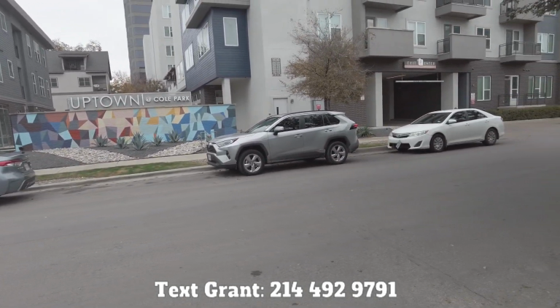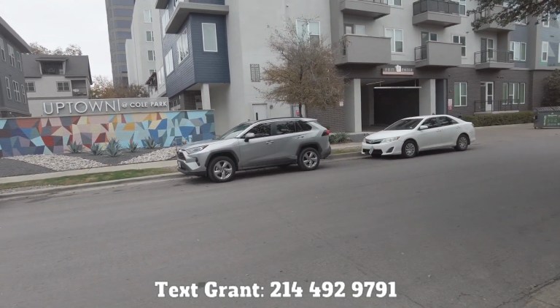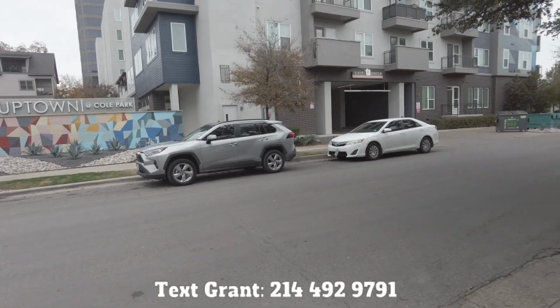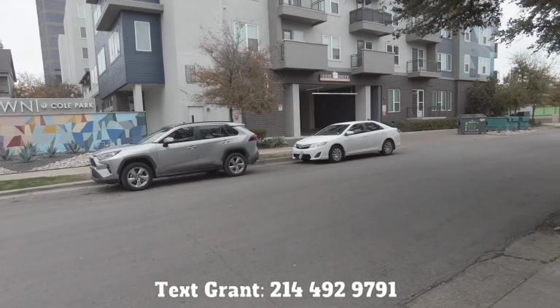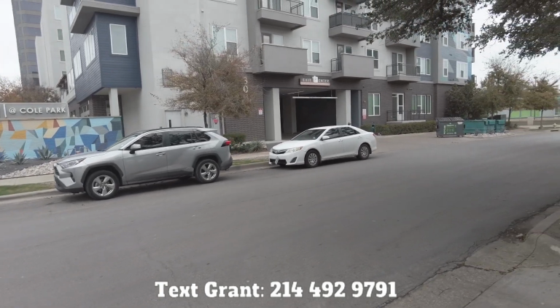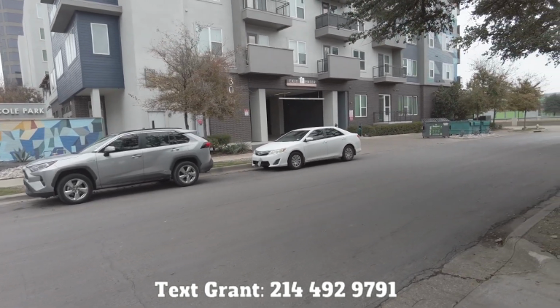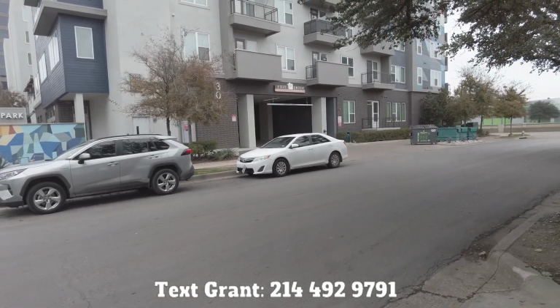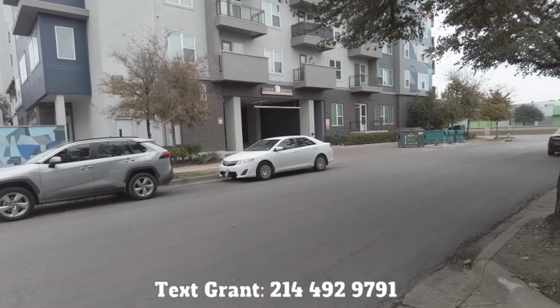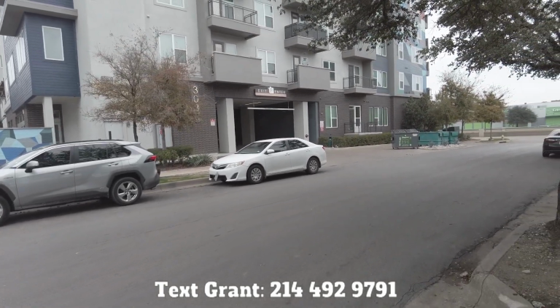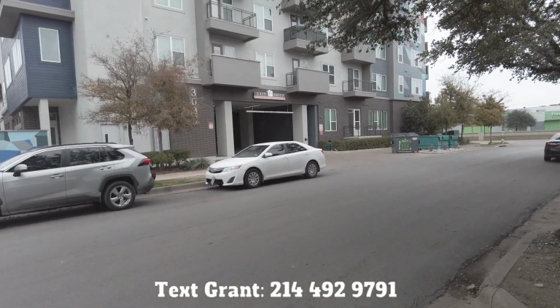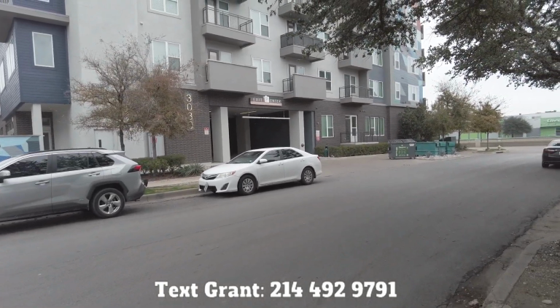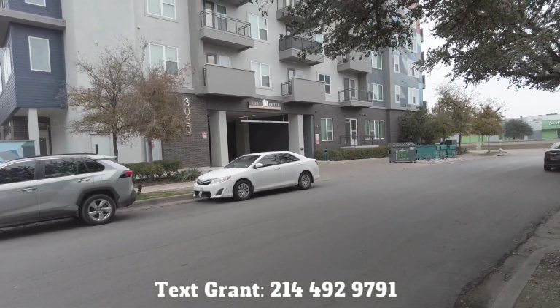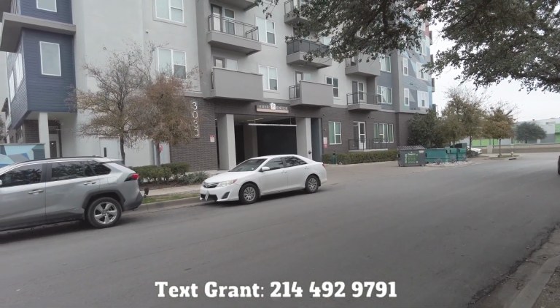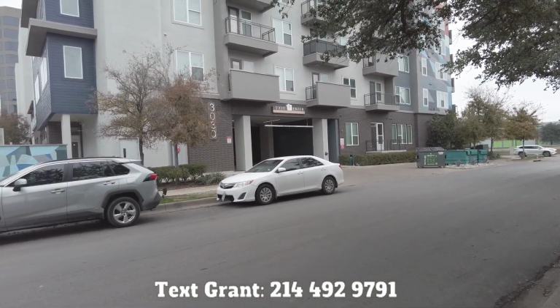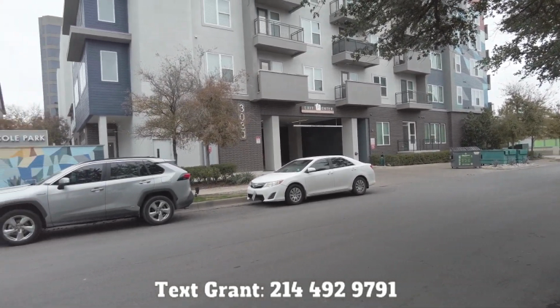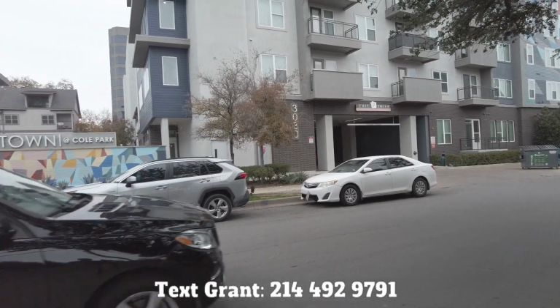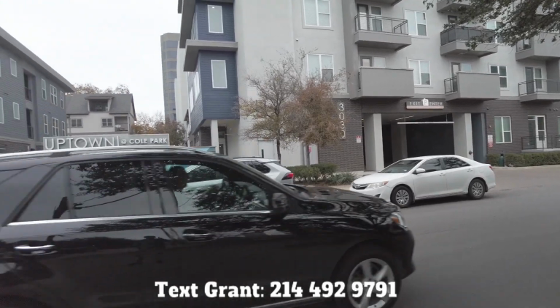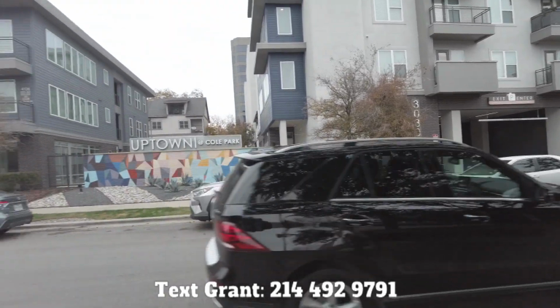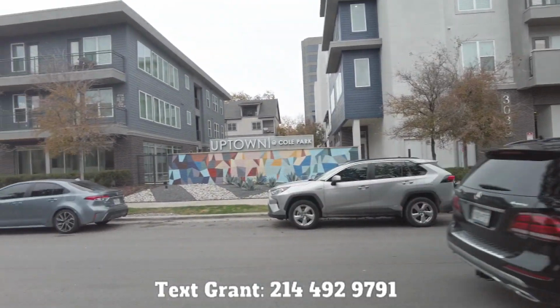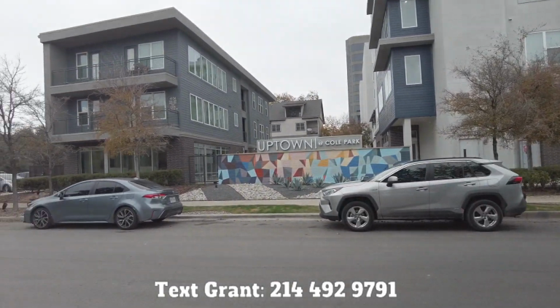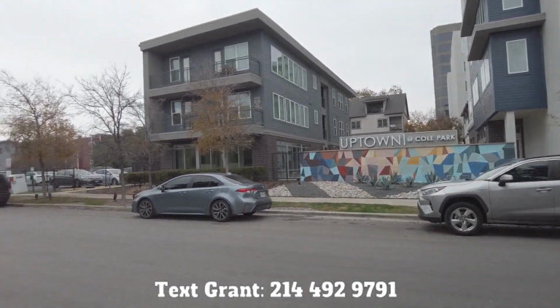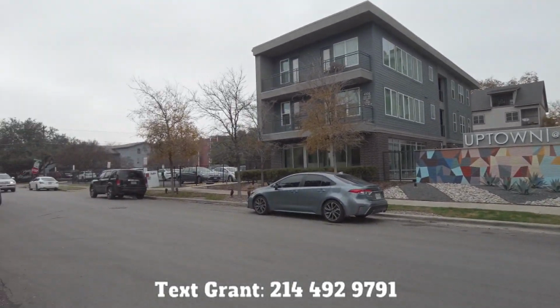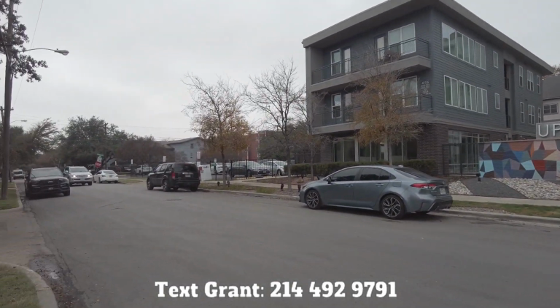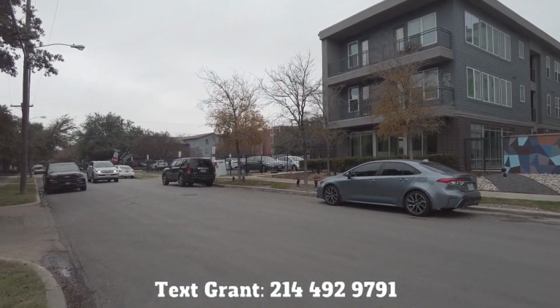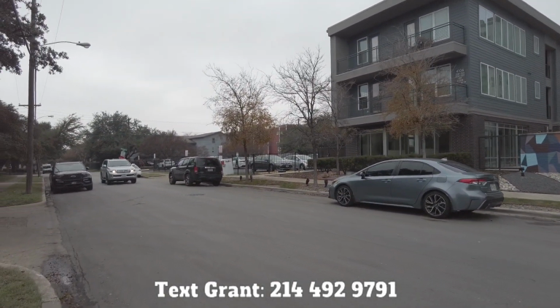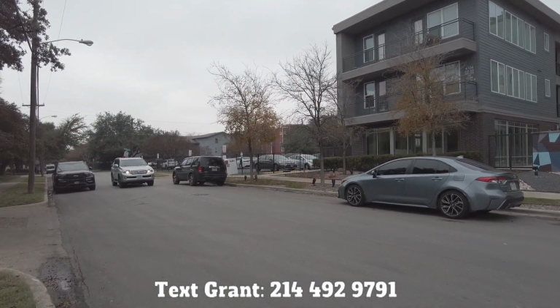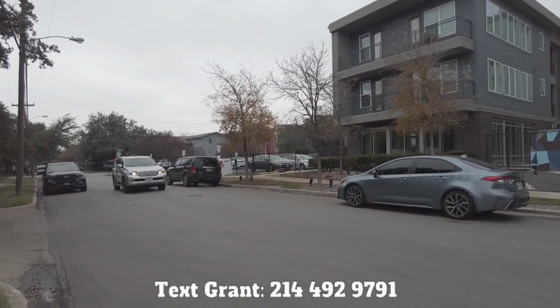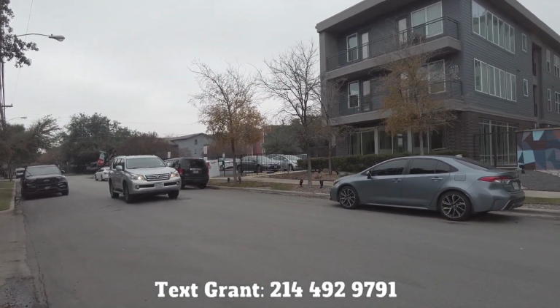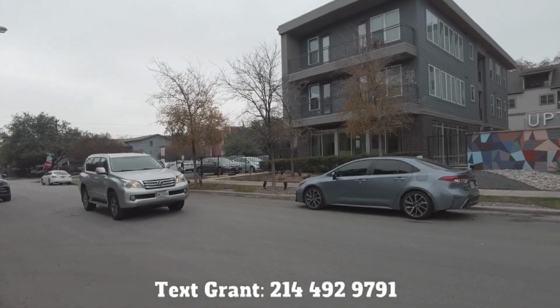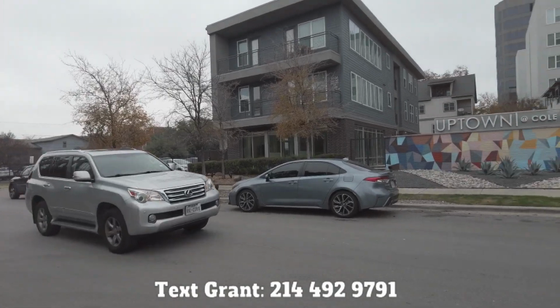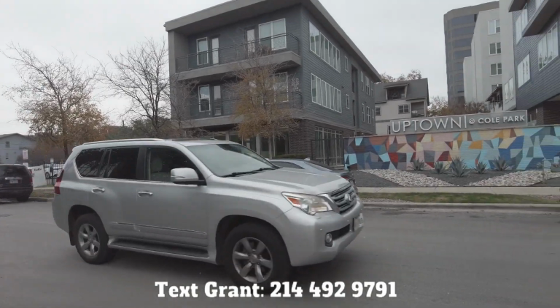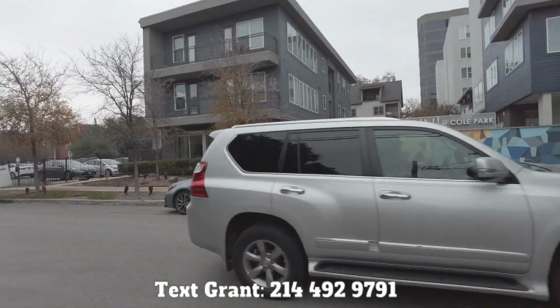So that's our YouTube channel. You'll find it all there, and we're going to give you a peek of what life is going to be like if you live in the Uptown at Cole Park. So let's go take a look inside the Uptown at Cole Park.